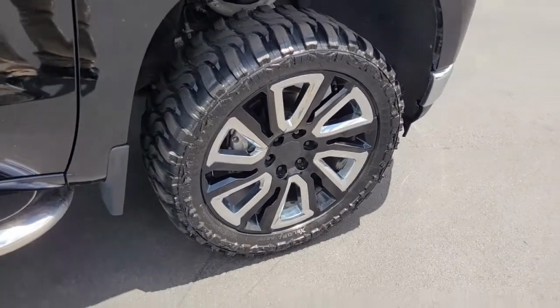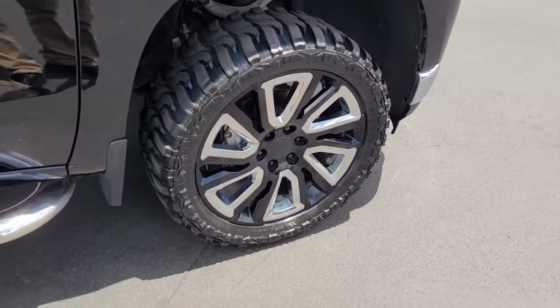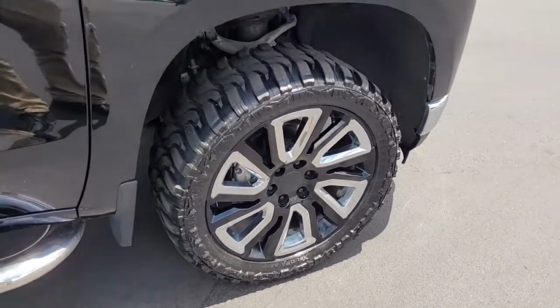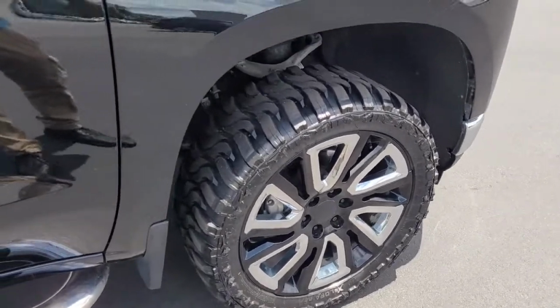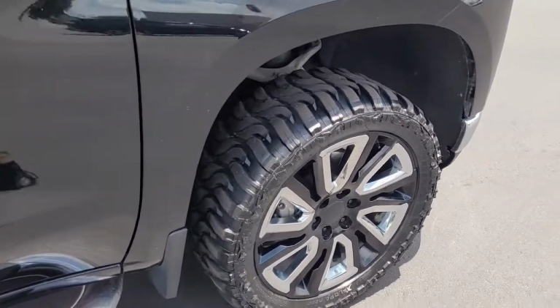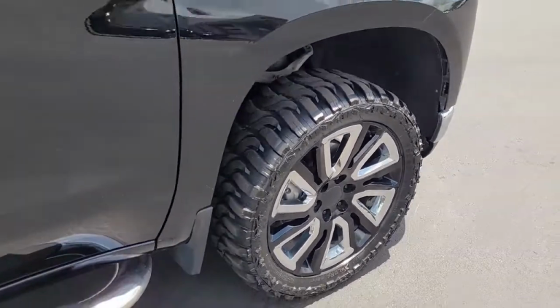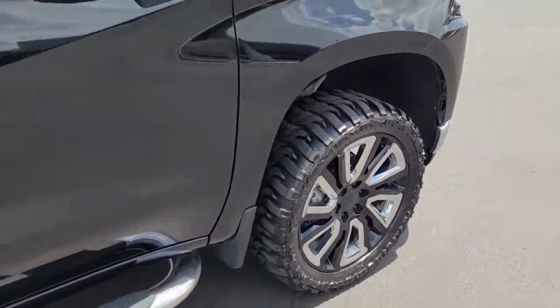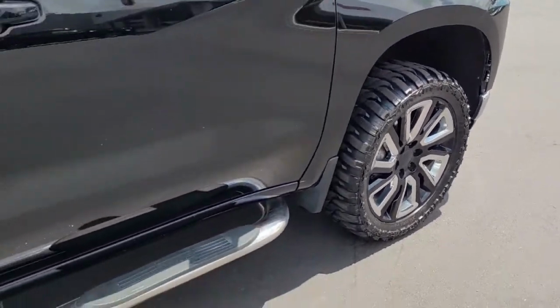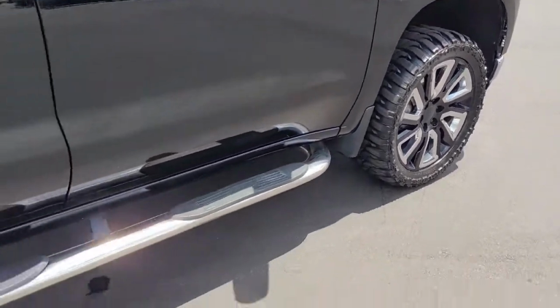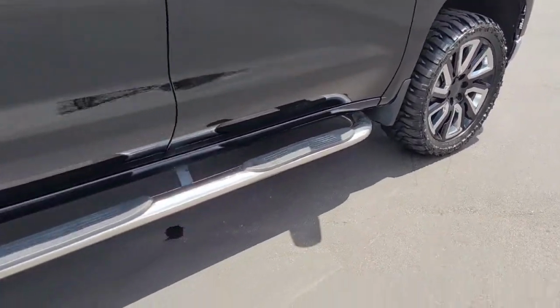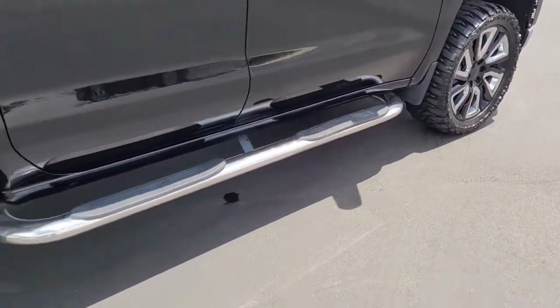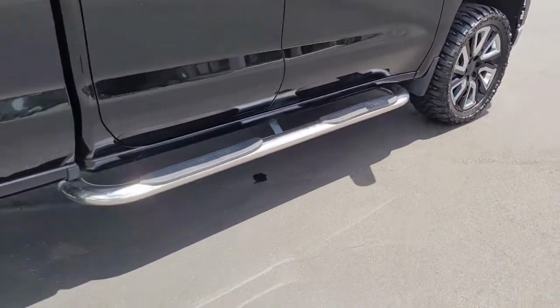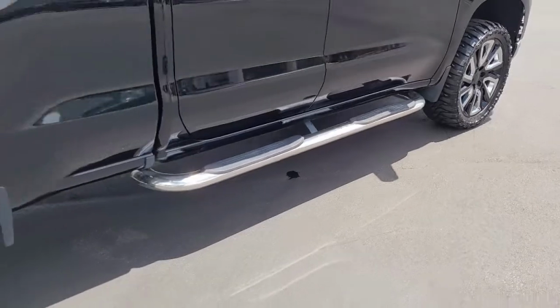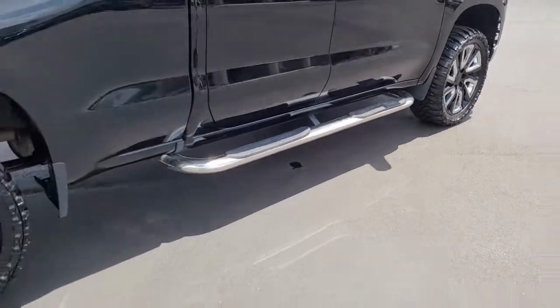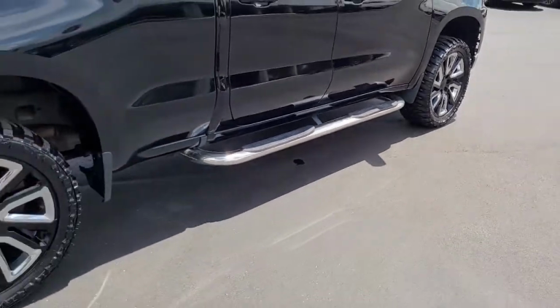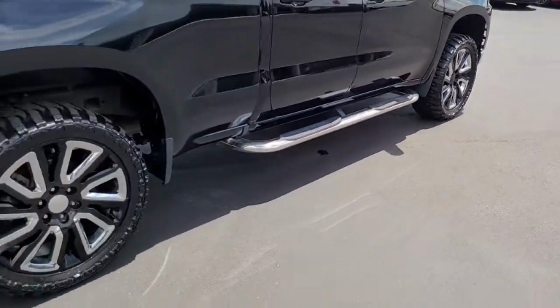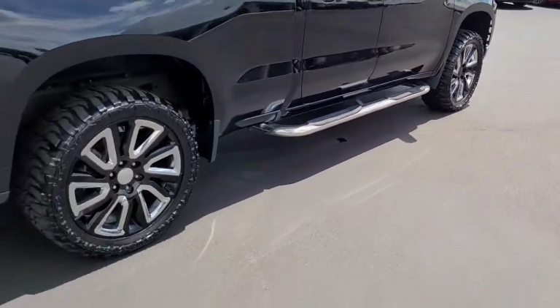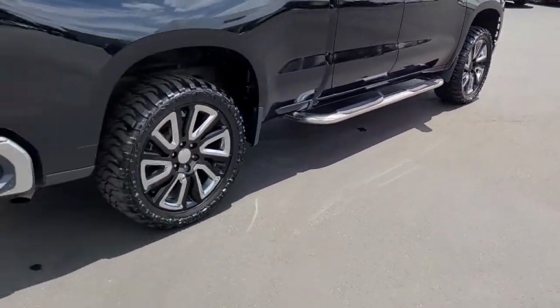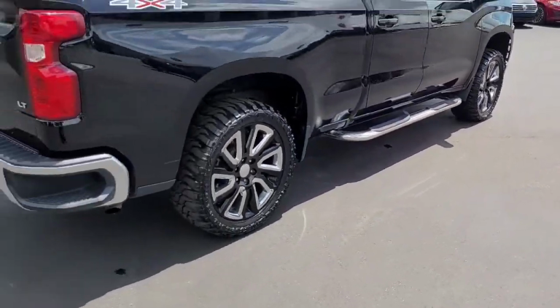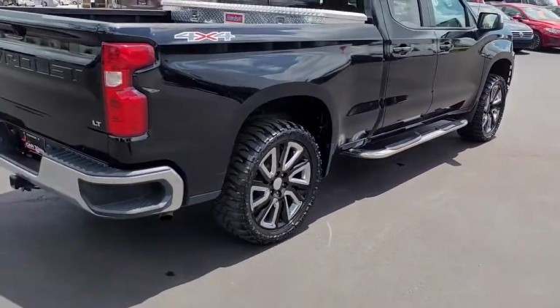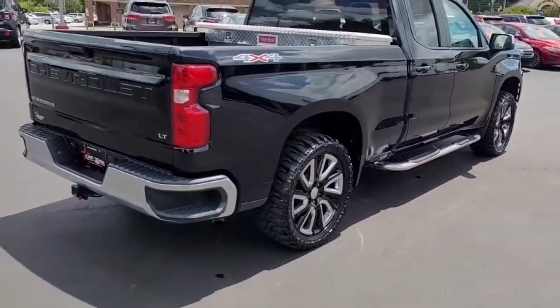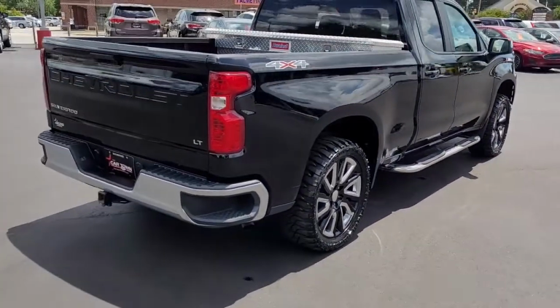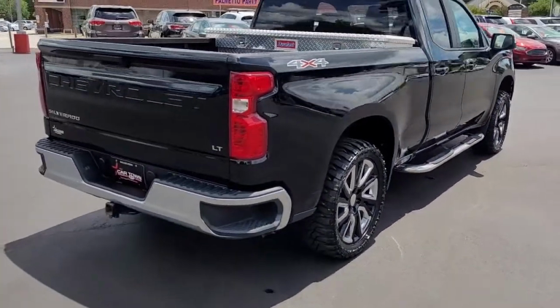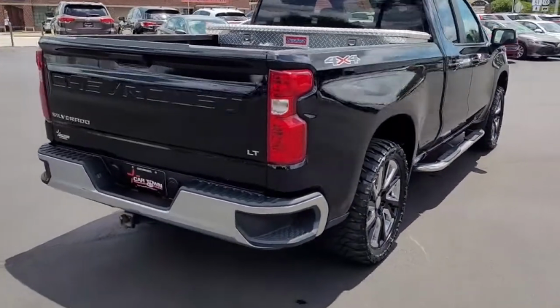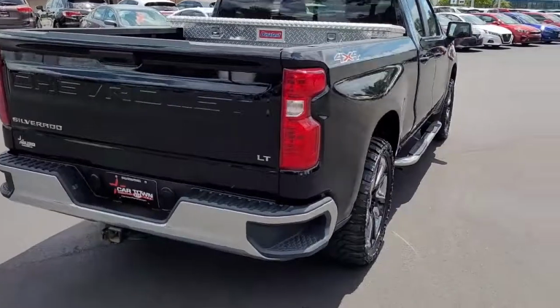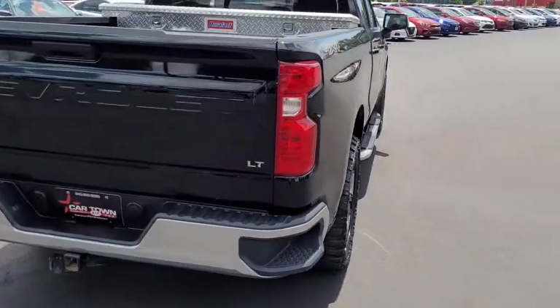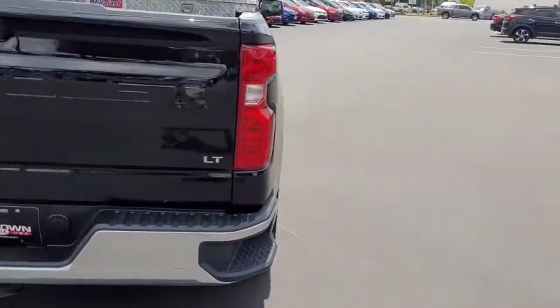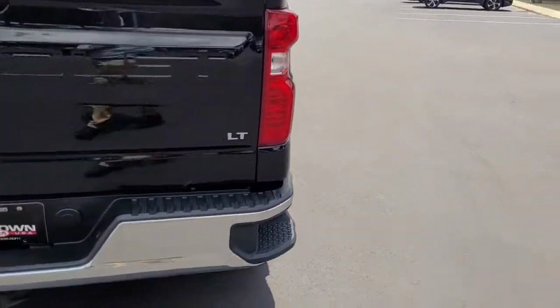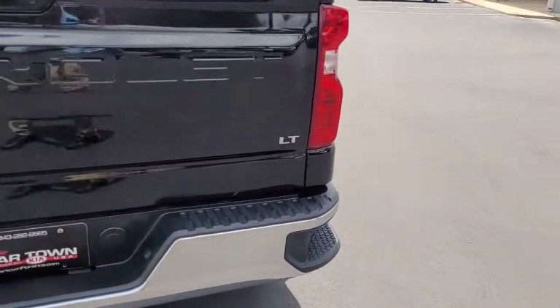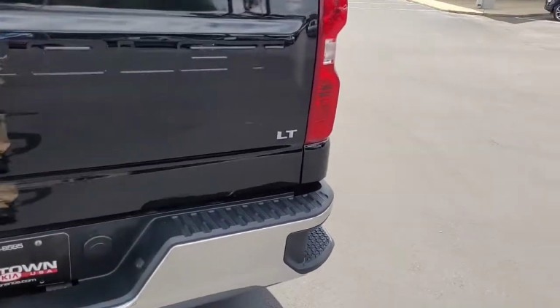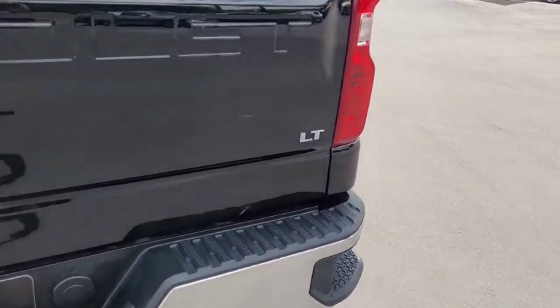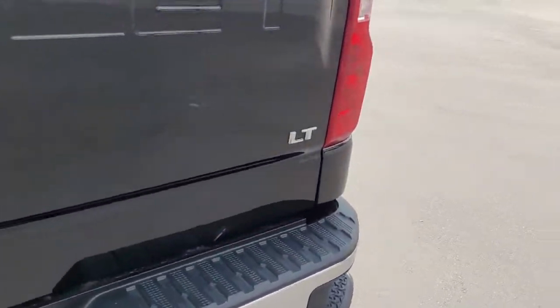Notice the stylish wheels and the very good tread on these tires. It has step bars. You can see by the insignia it is a four-wheel drive, and again it is the LT trim.